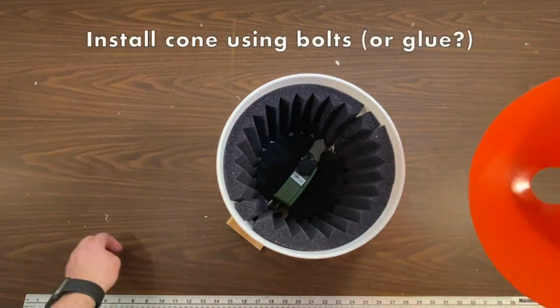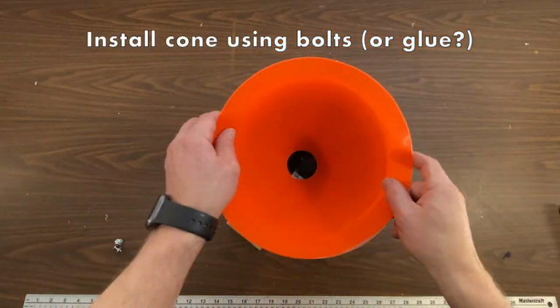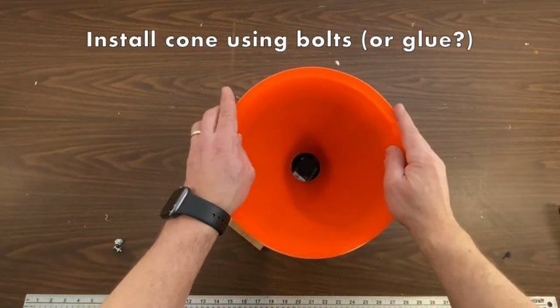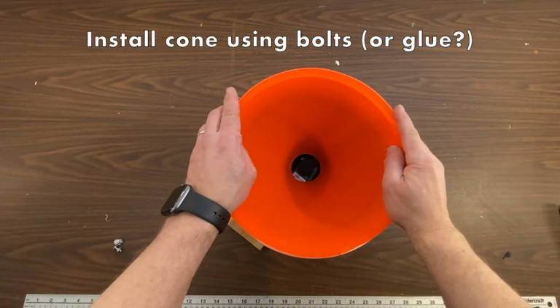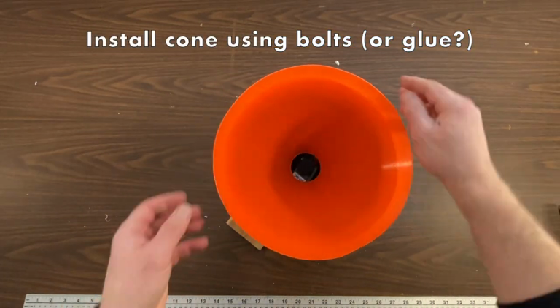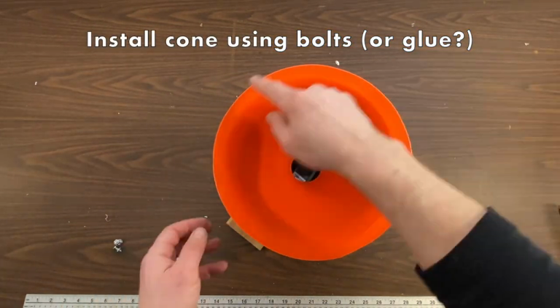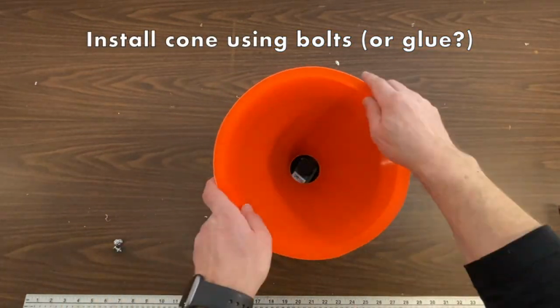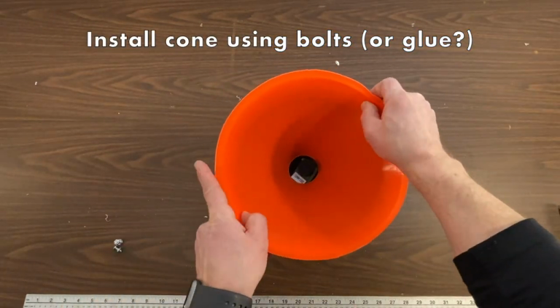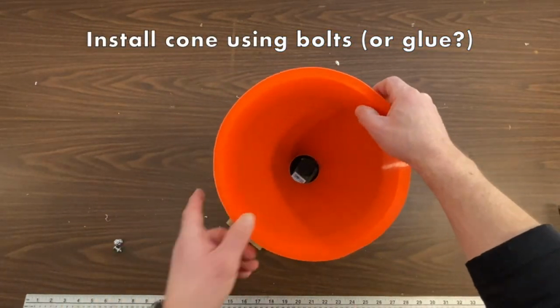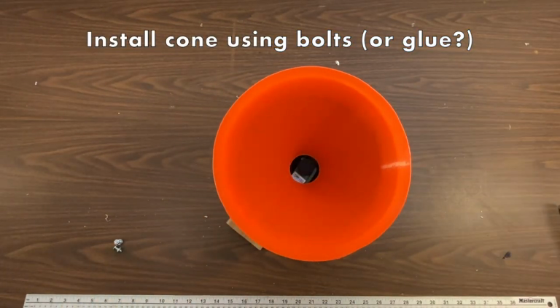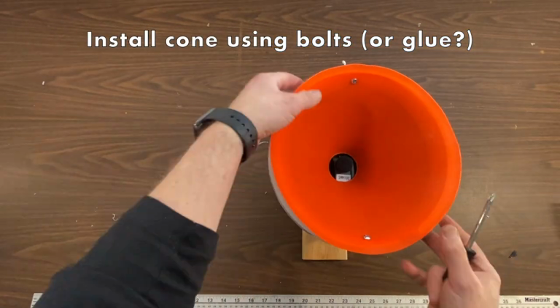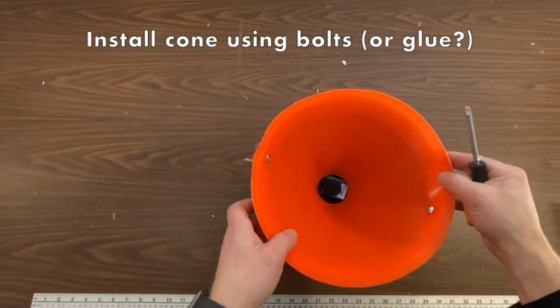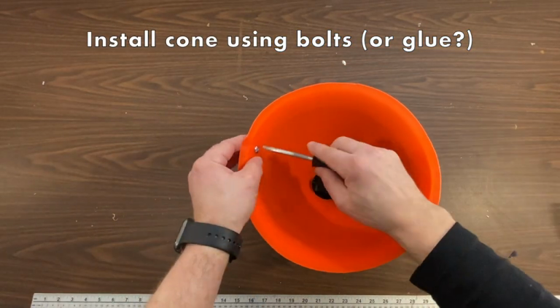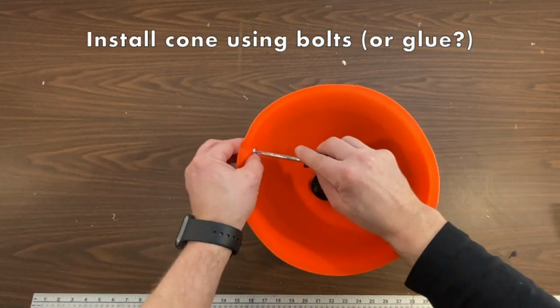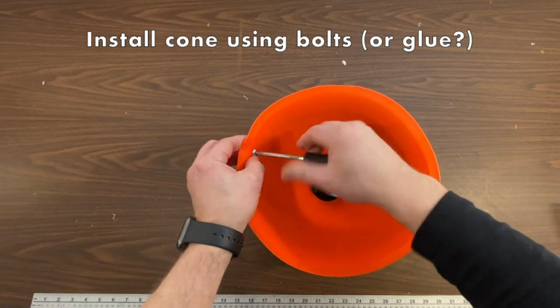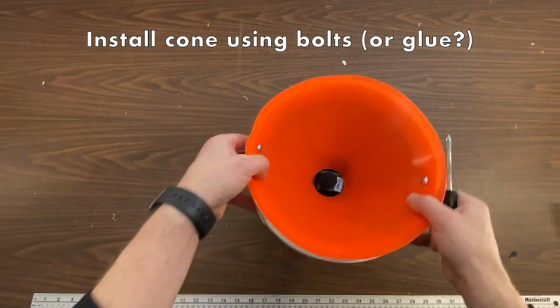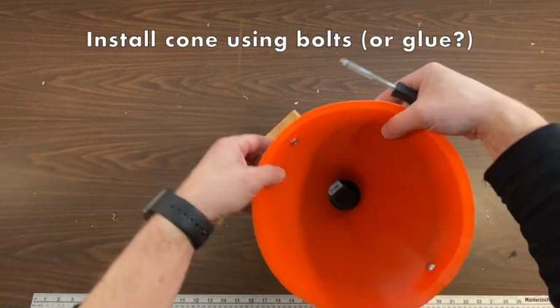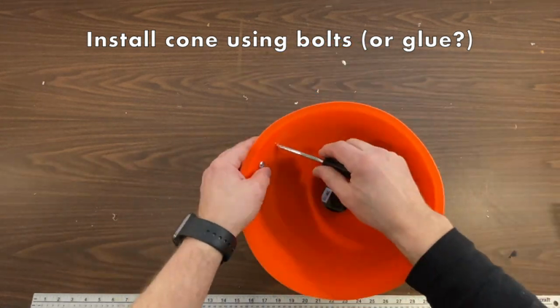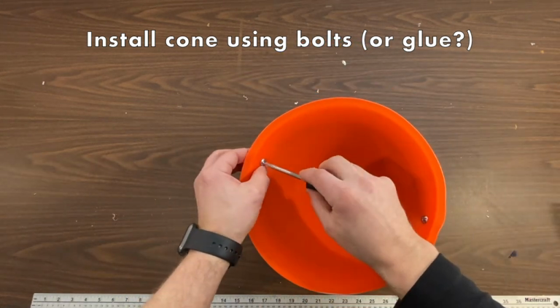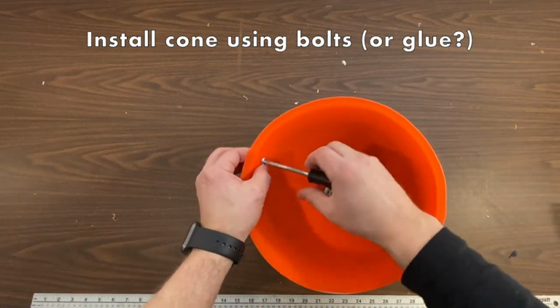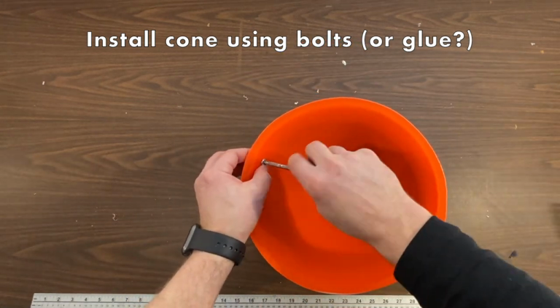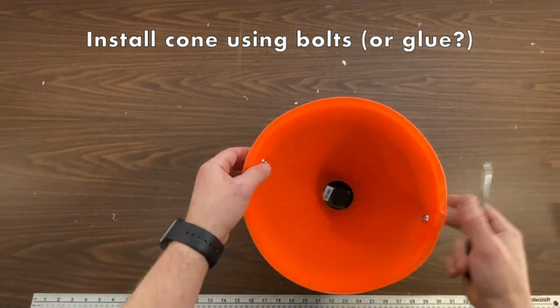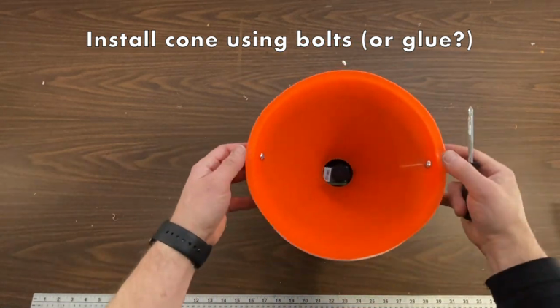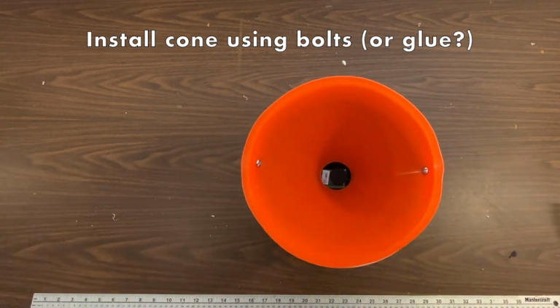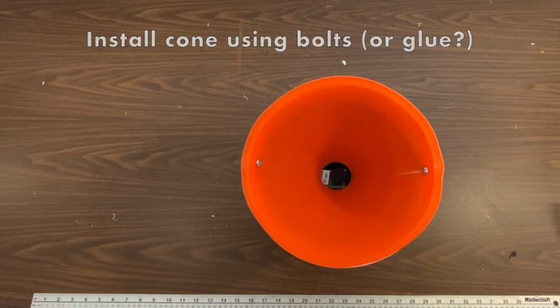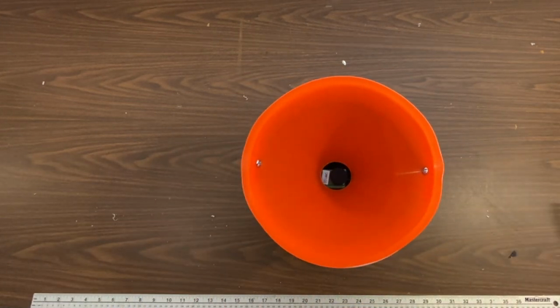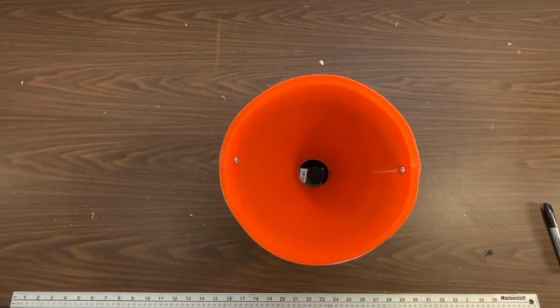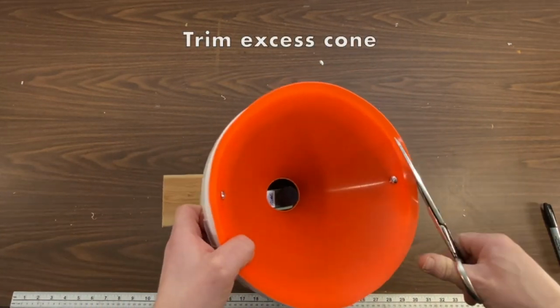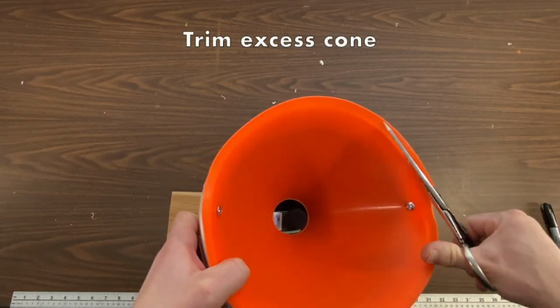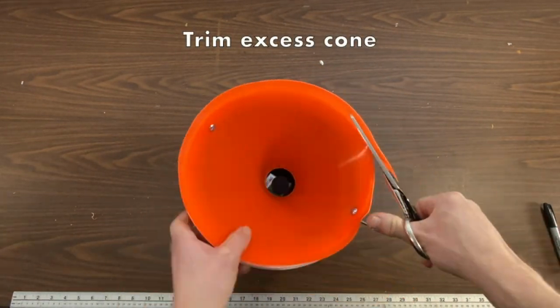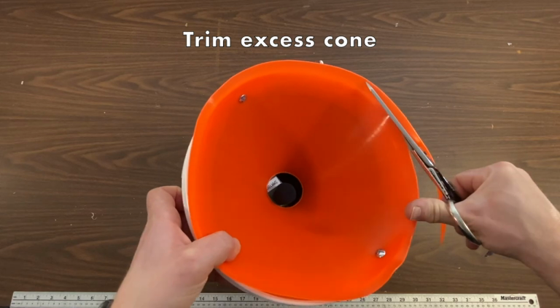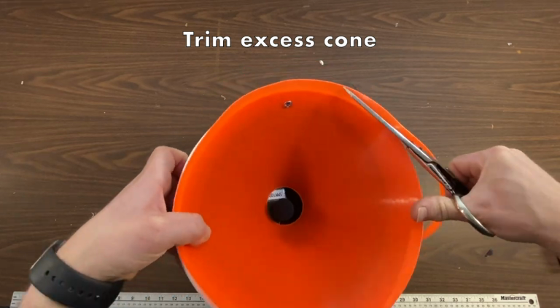Next, install the cone. You can use glue or bolts to attach it. Now trim the excess cone.